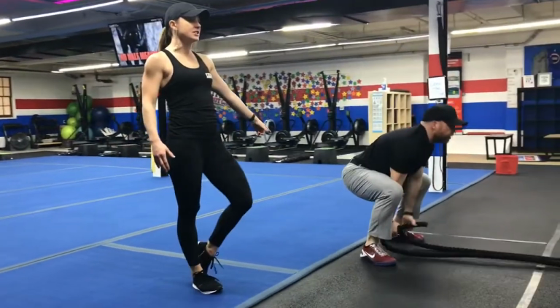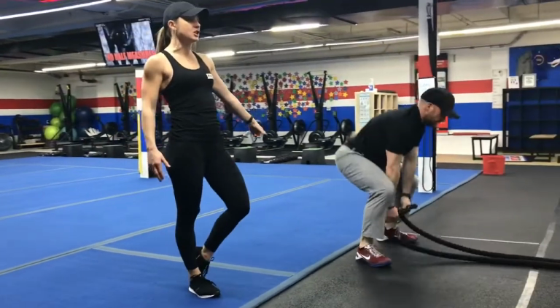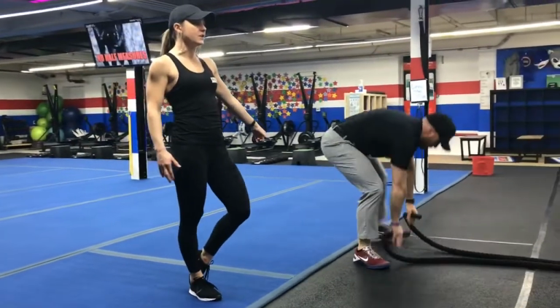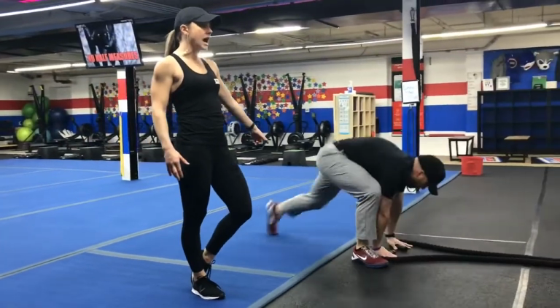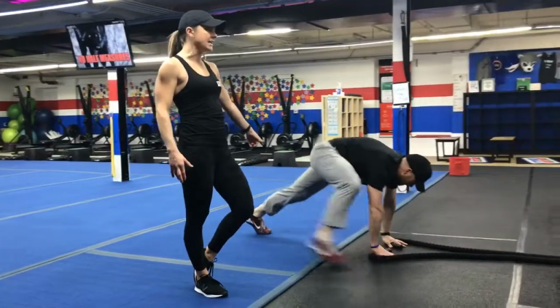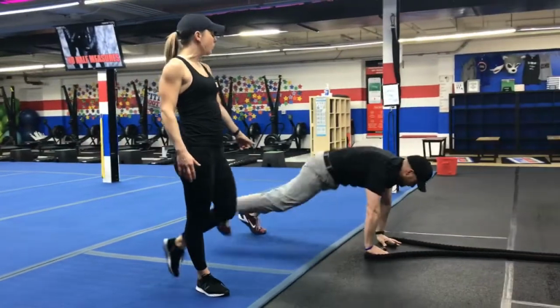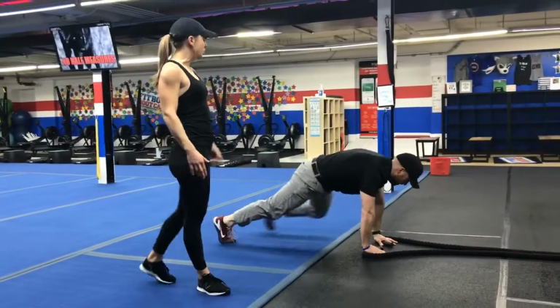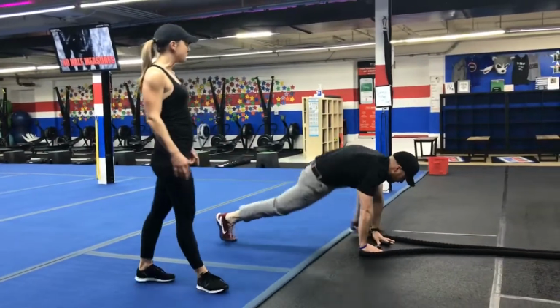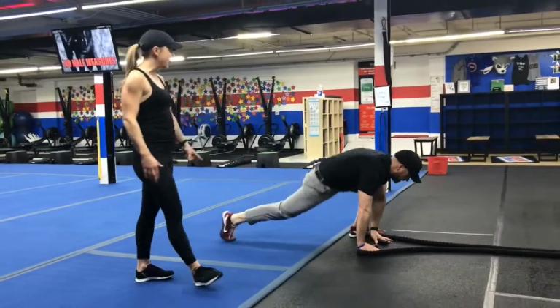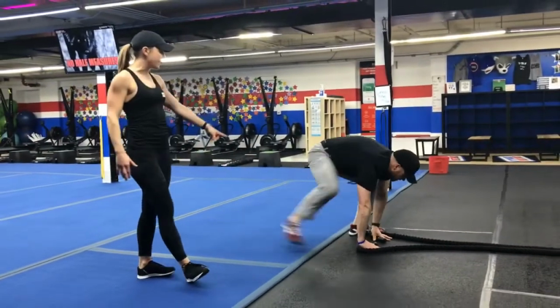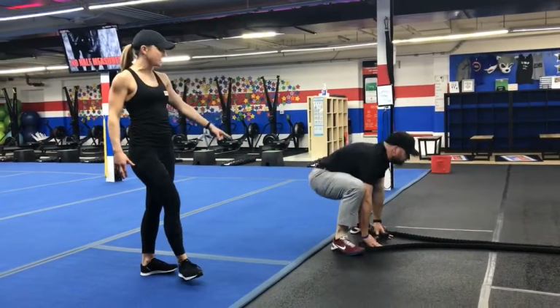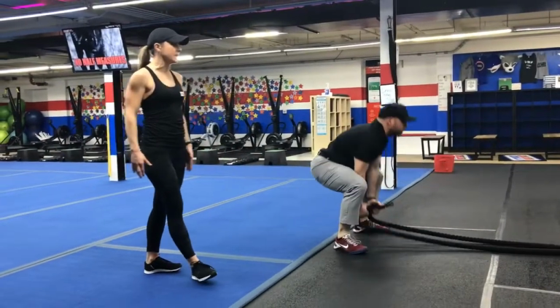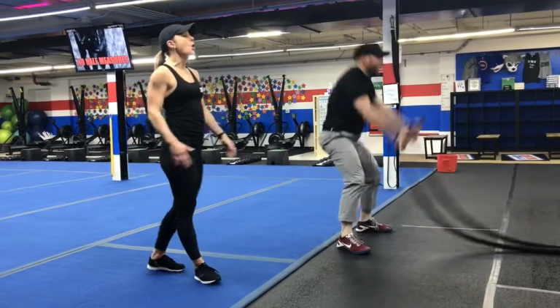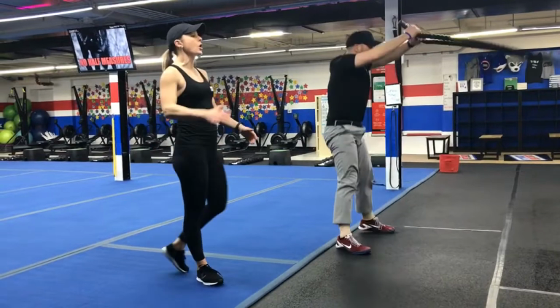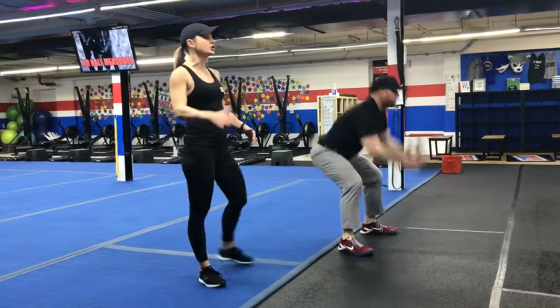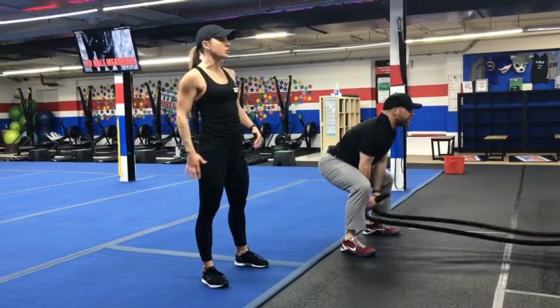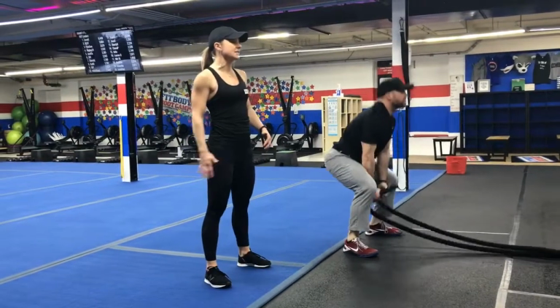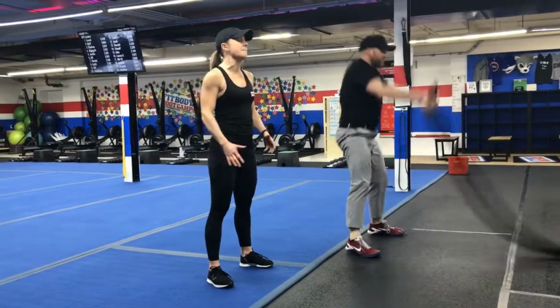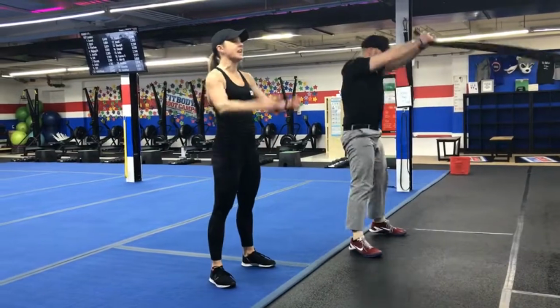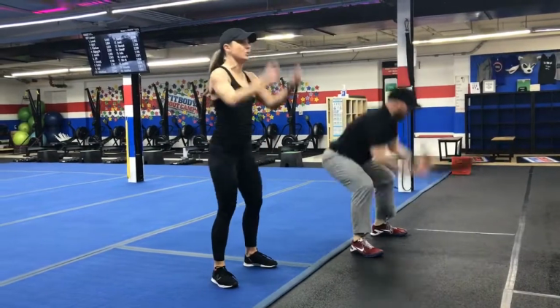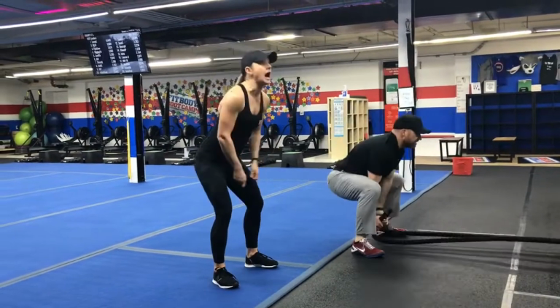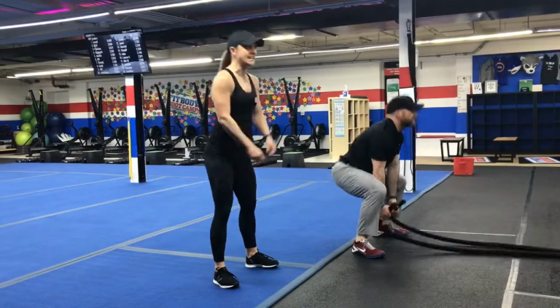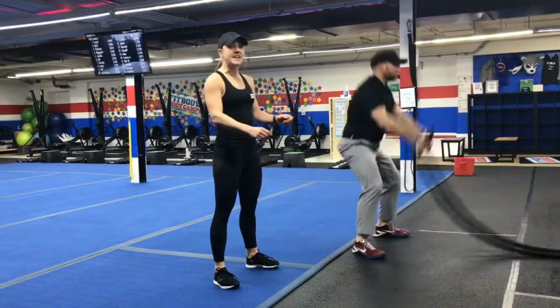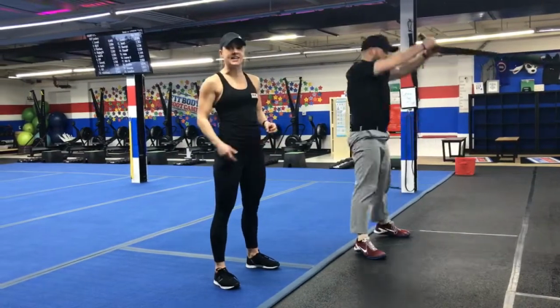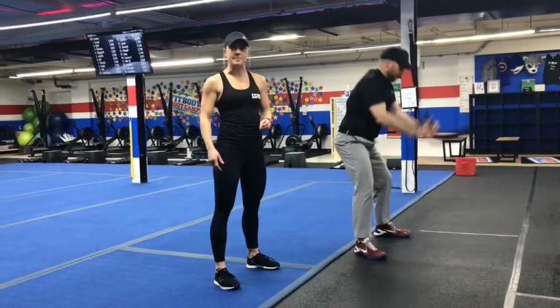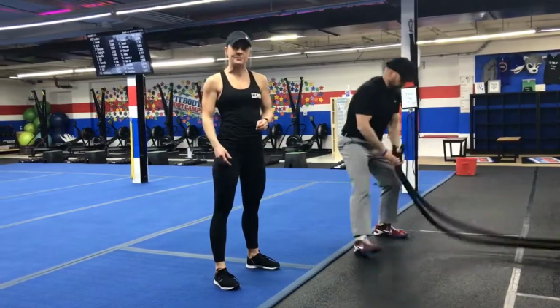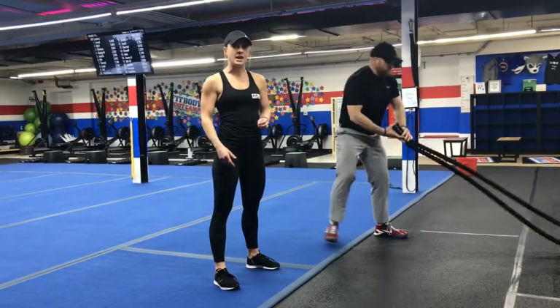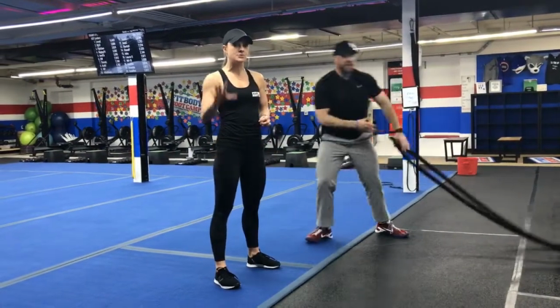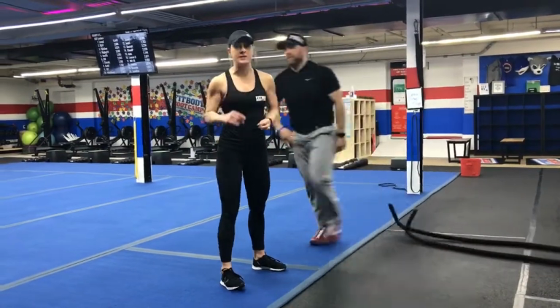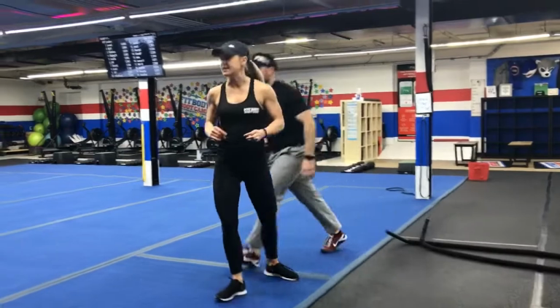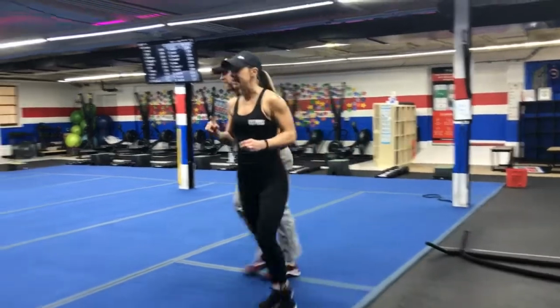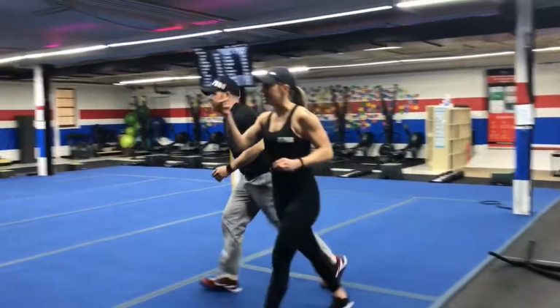Make sure you take those feet wide when you come back out of that burpee, or you can do a rope slam and a squat into that slam. 25 seconds there.